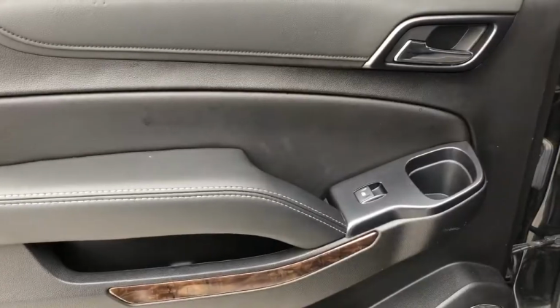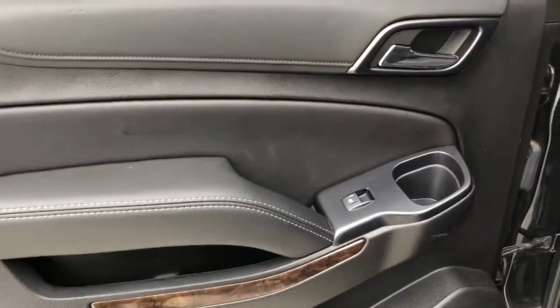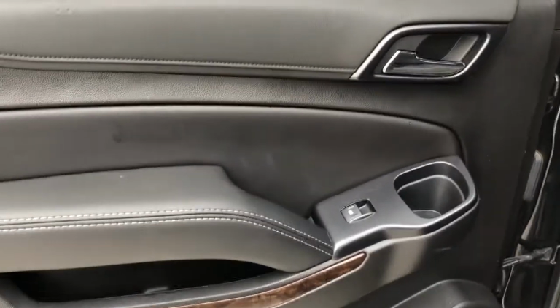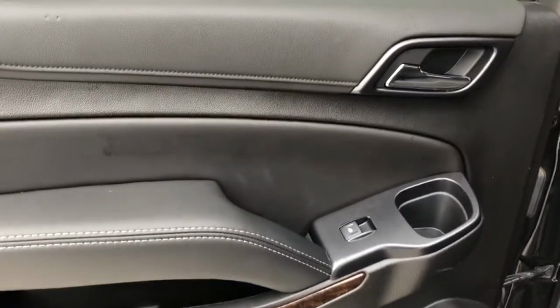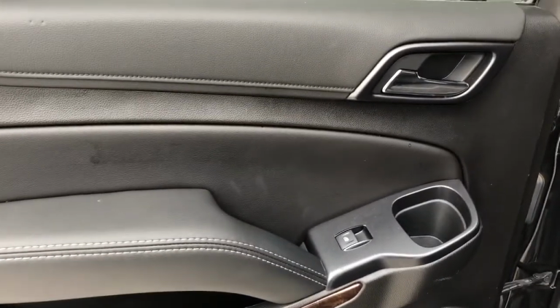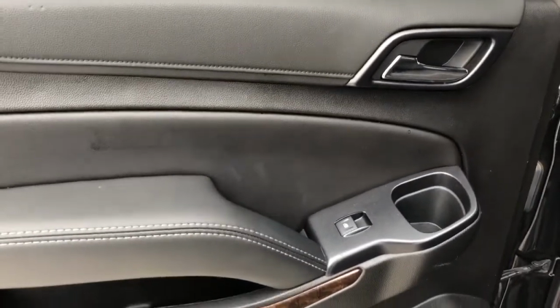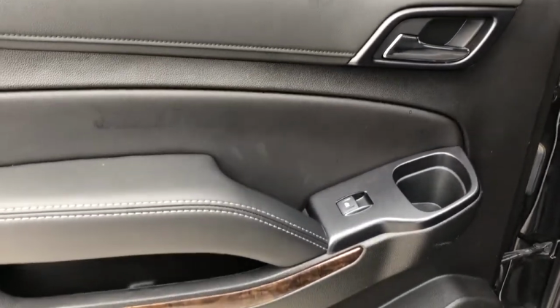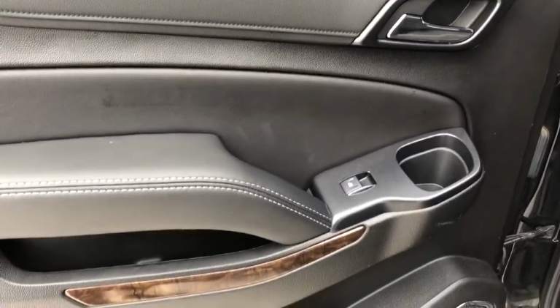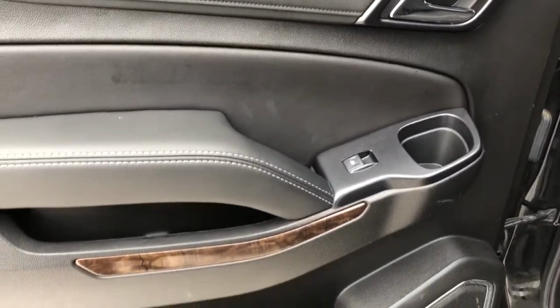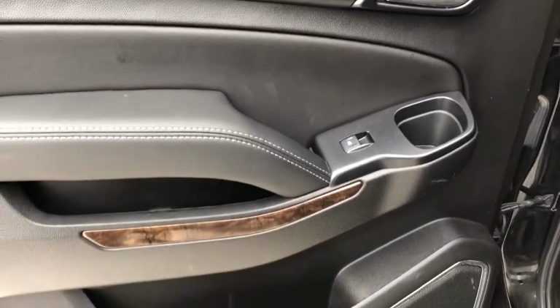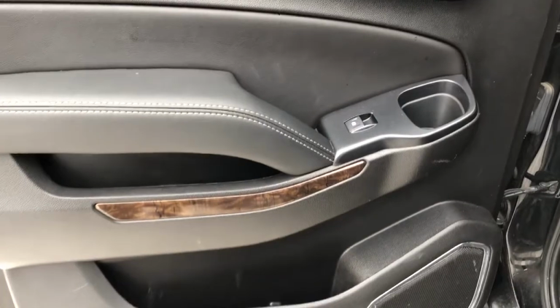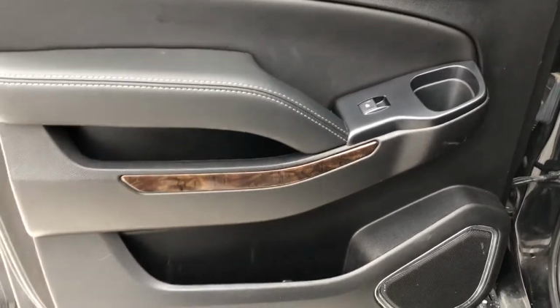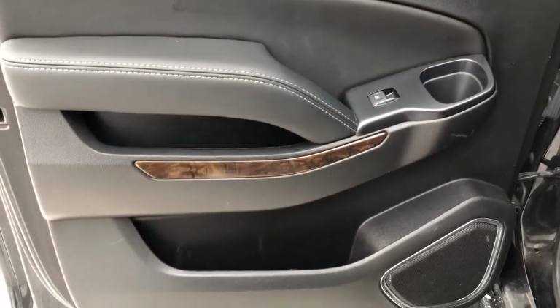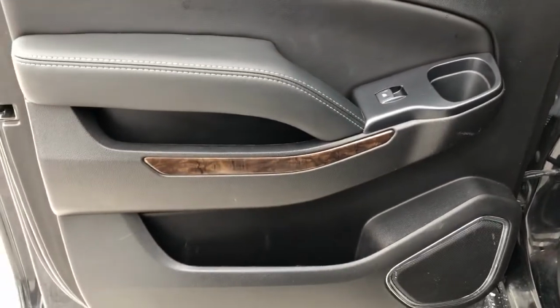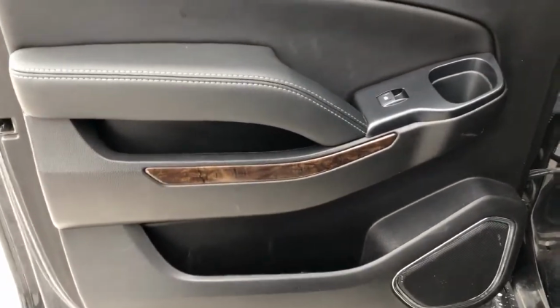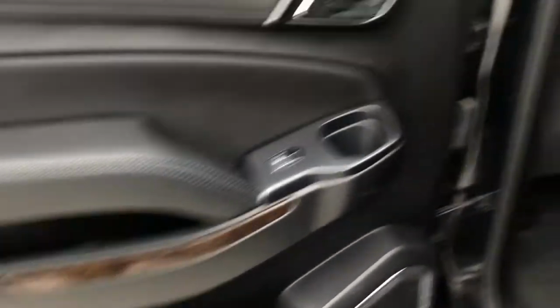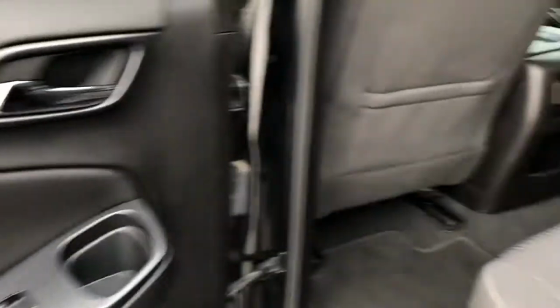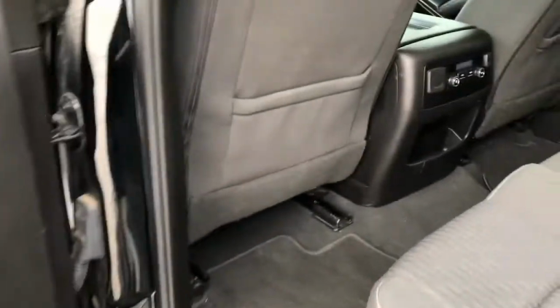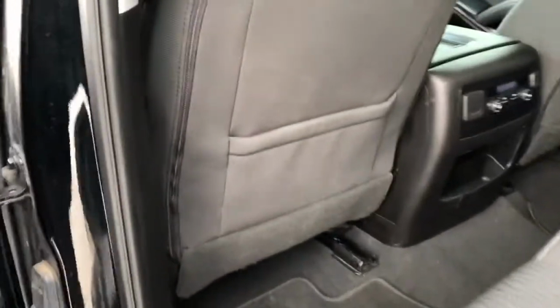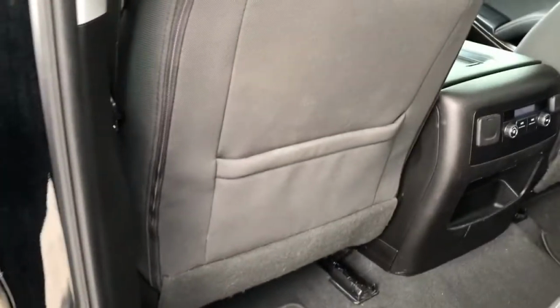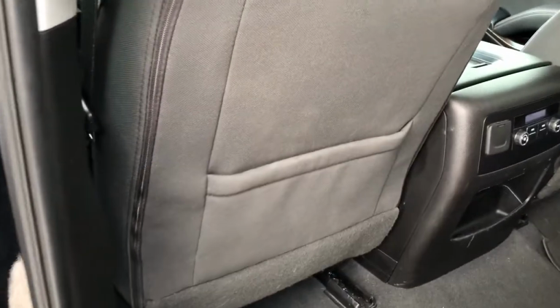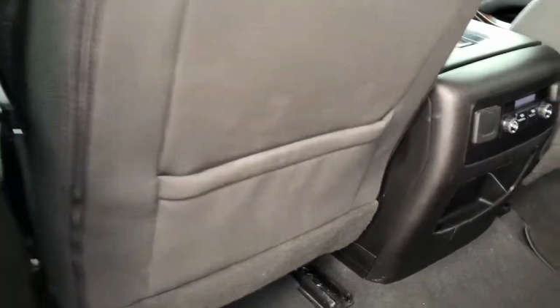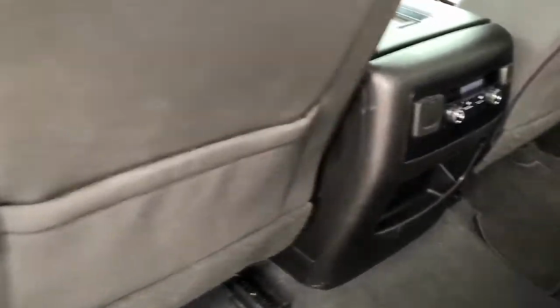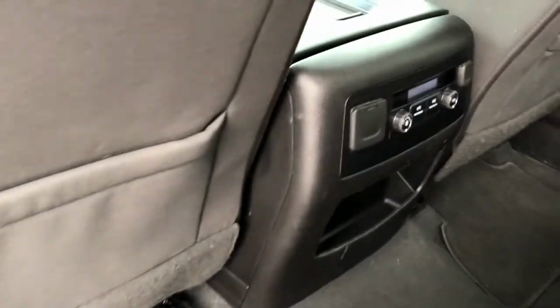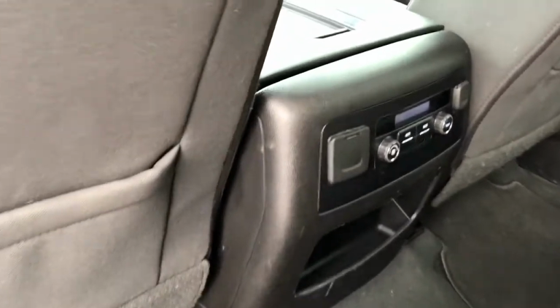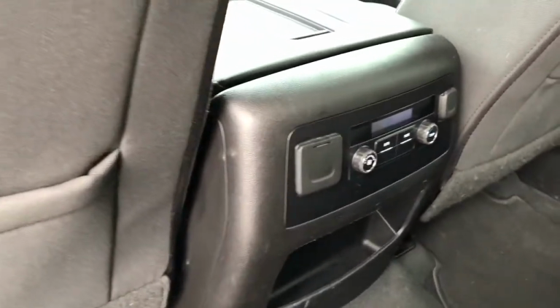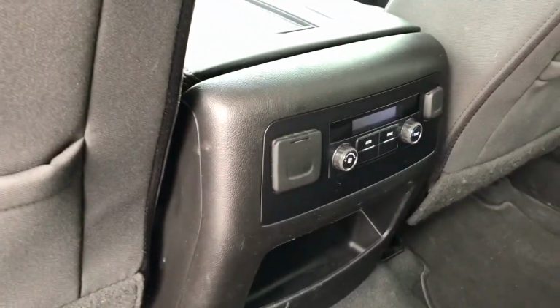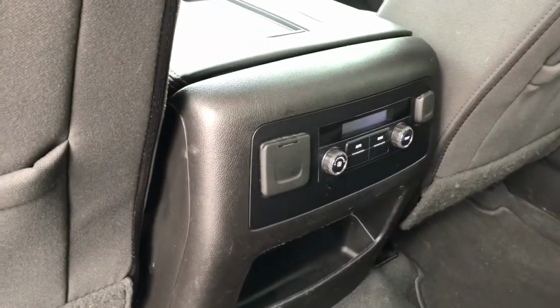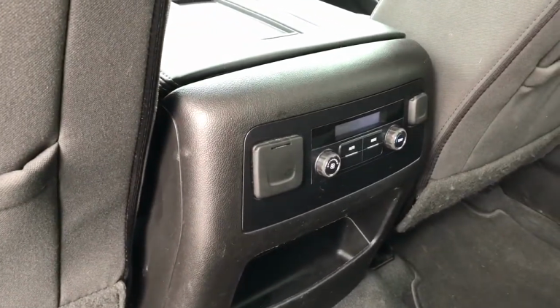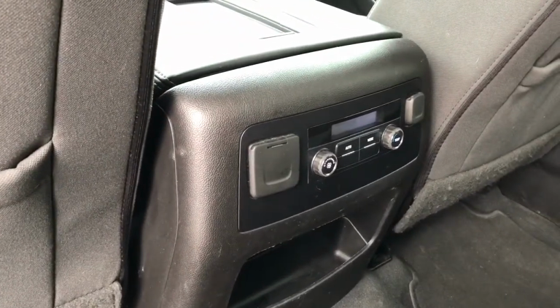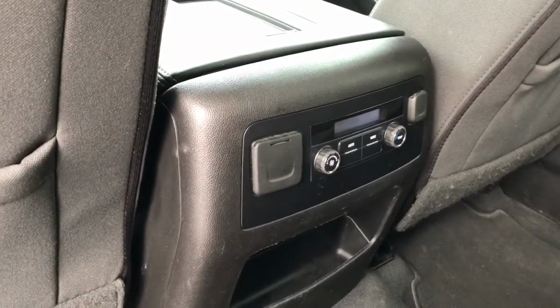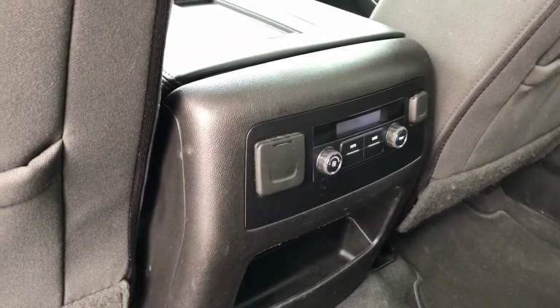On the rear interior we have our chrome door handle, window switch, cup holder, wooden trim, speaker and storage. Back of the front seats we have magazine holders and back of the center console area we have our charging outlets and rear climate controls.